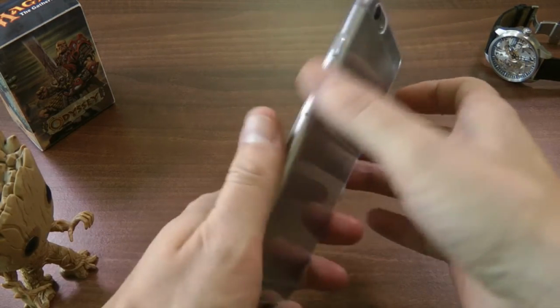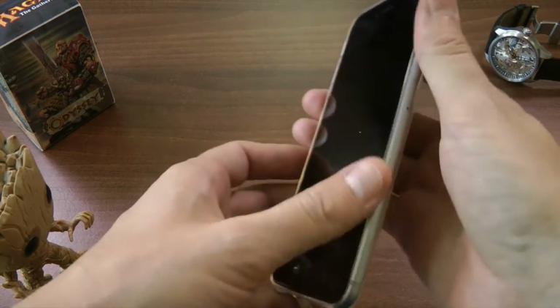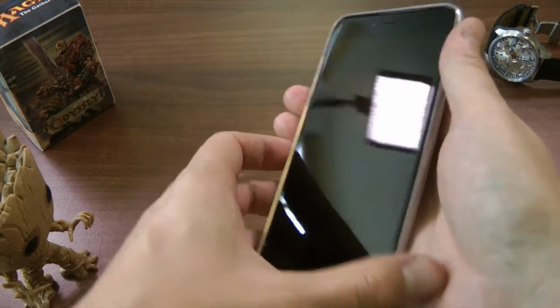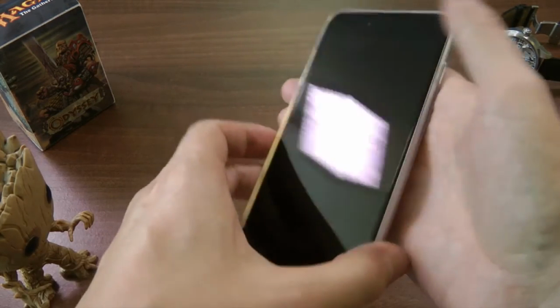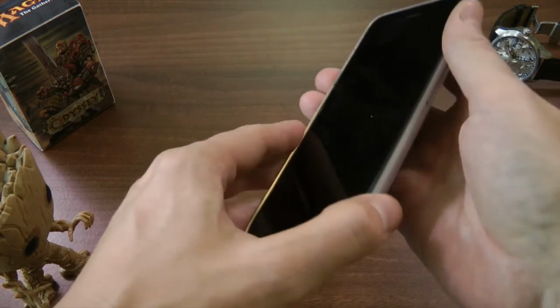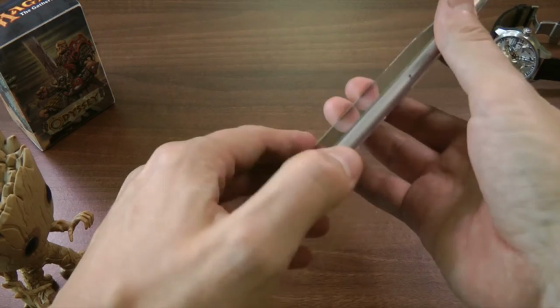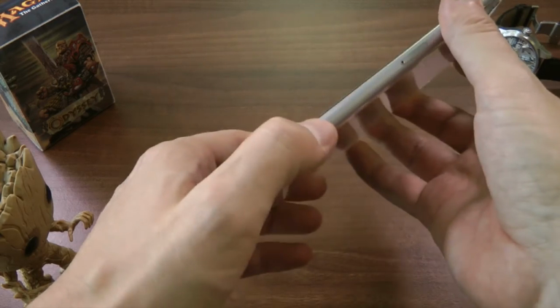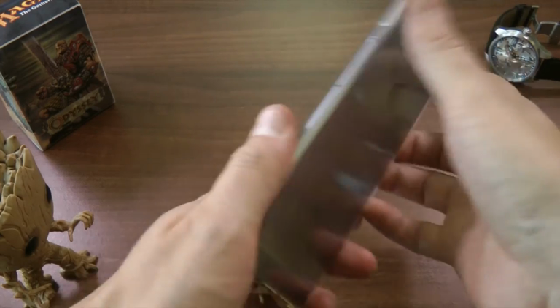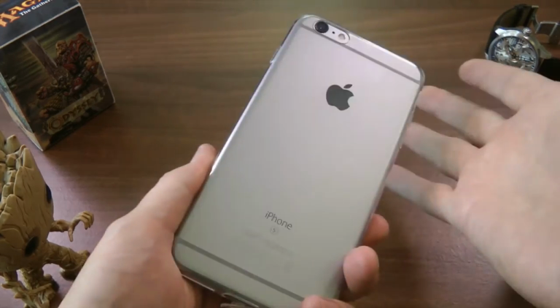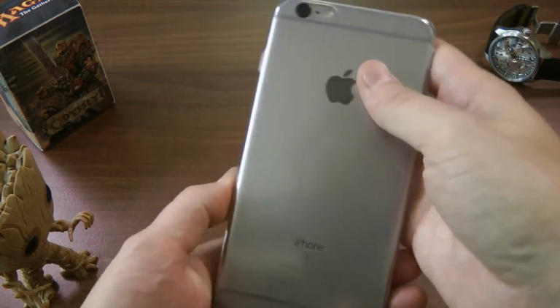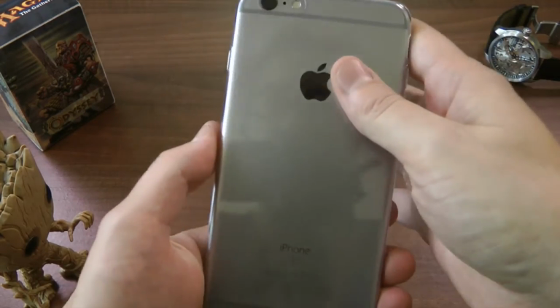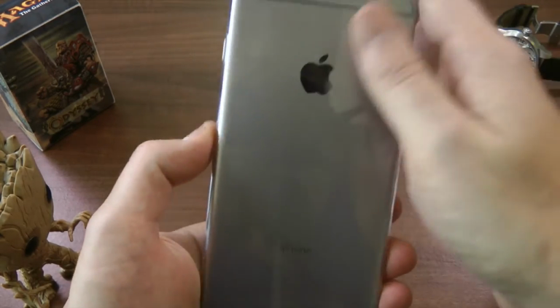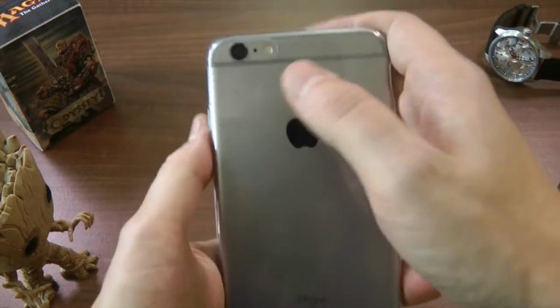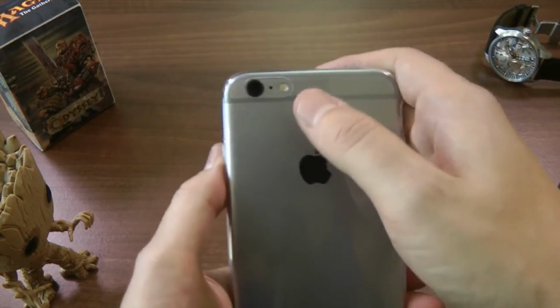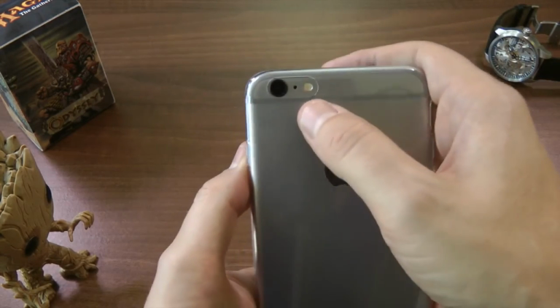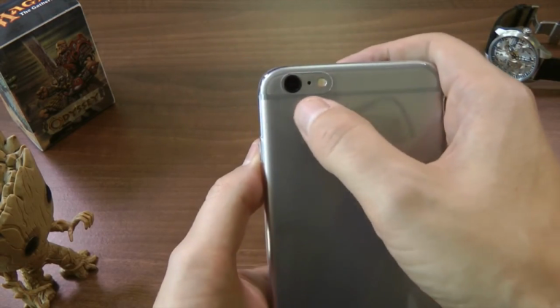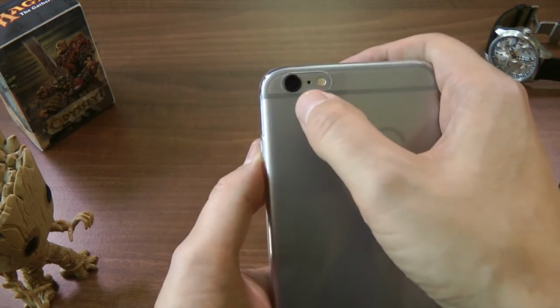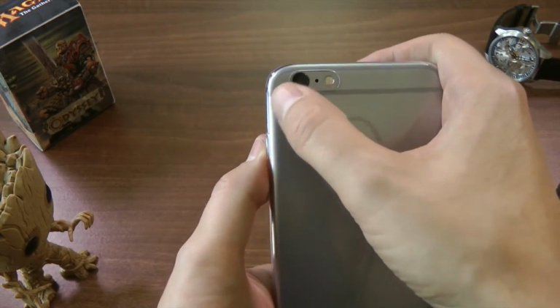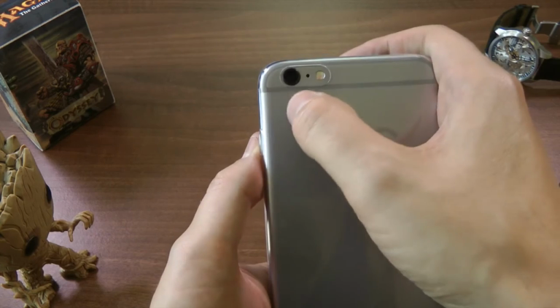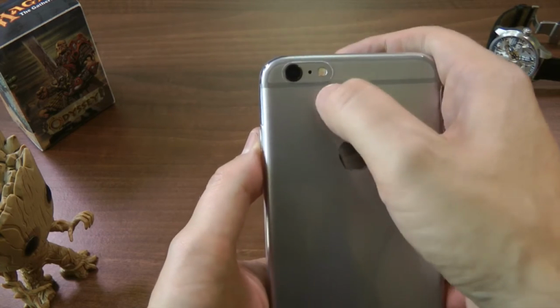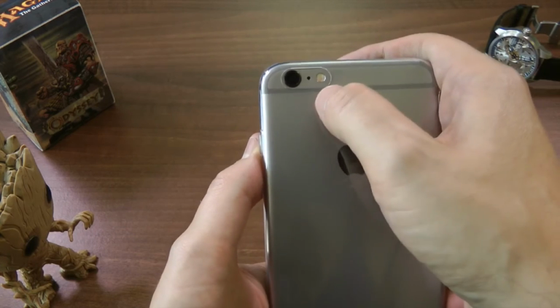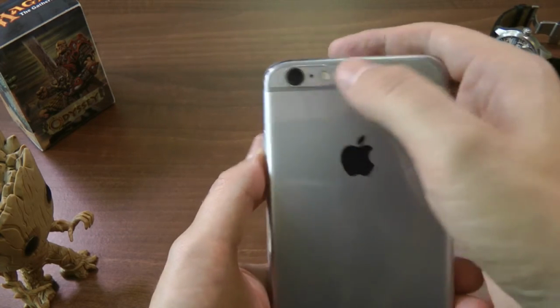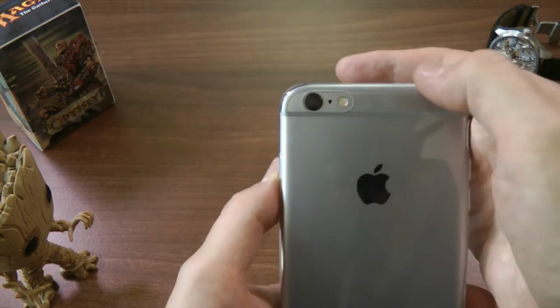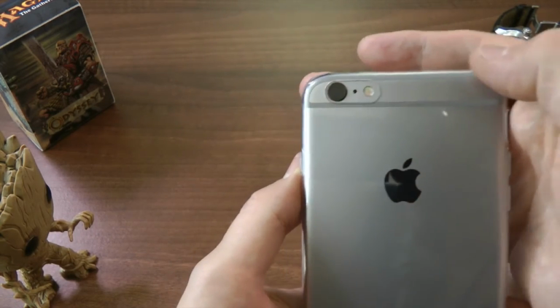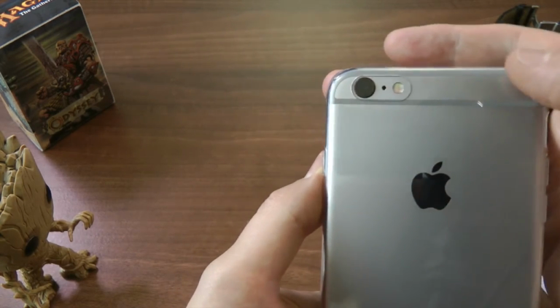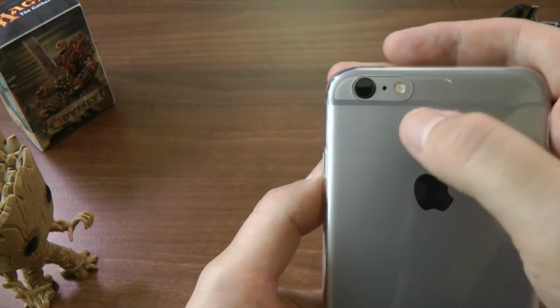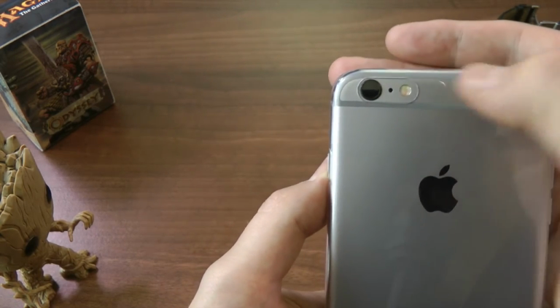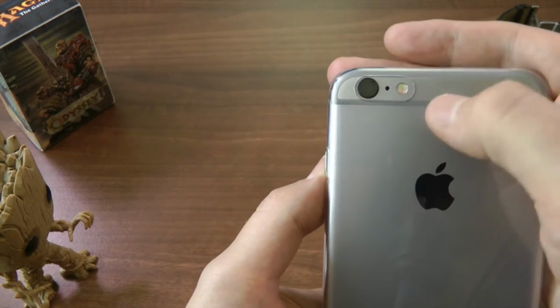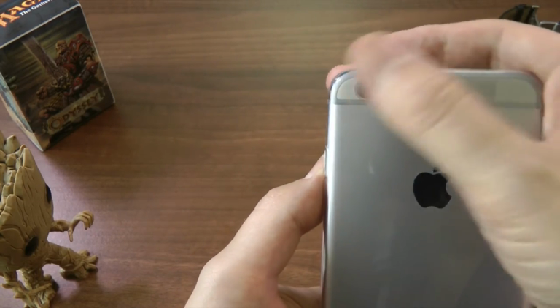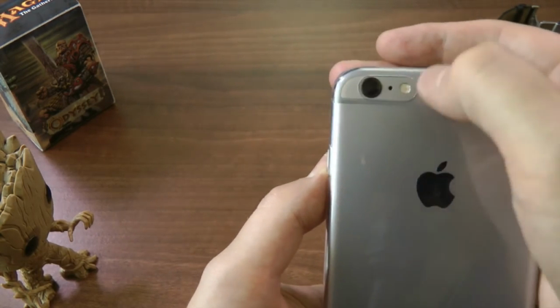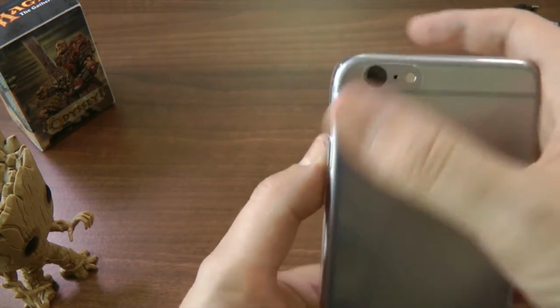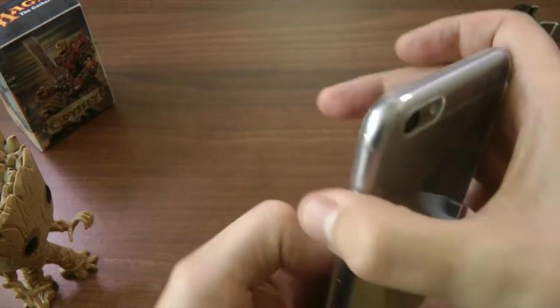It can't be any easier, any more simple. Look, it fits like a glove. In terms of the cutouts, I'm always interested in the camera and the flash cutout — and it looks decent, it's not too snug here.